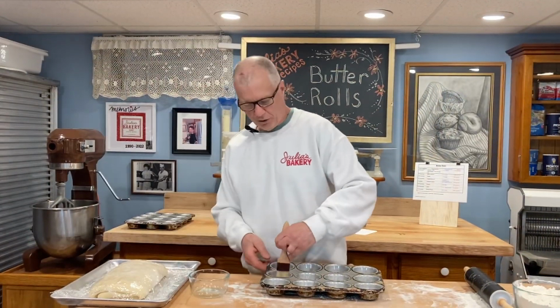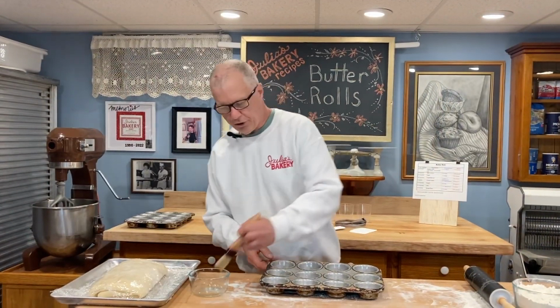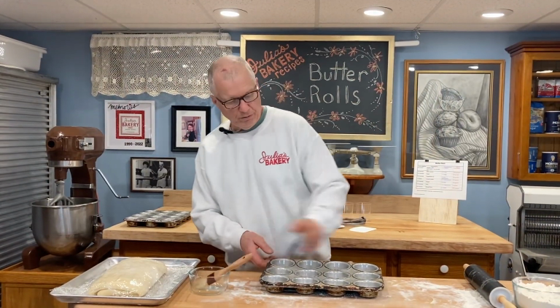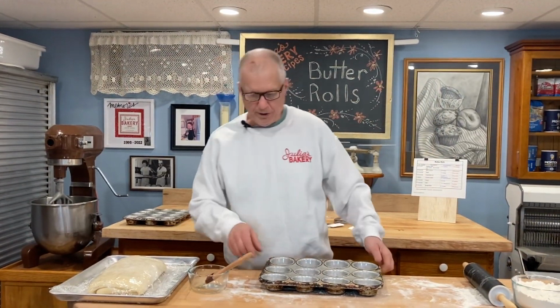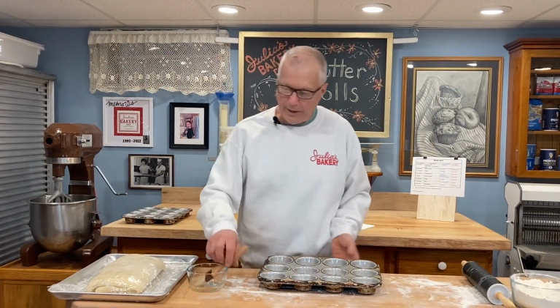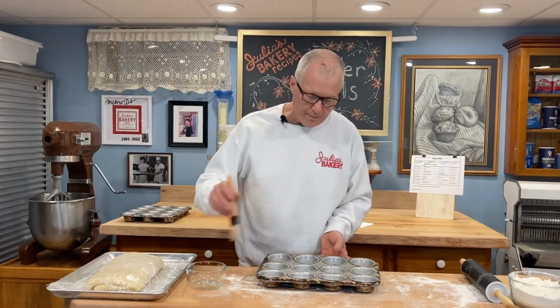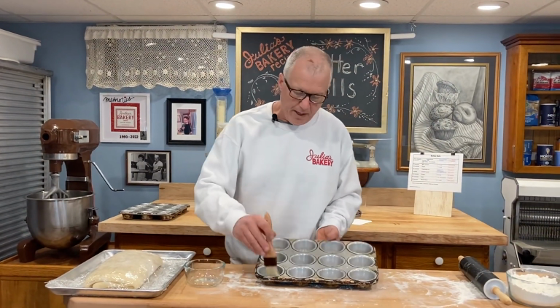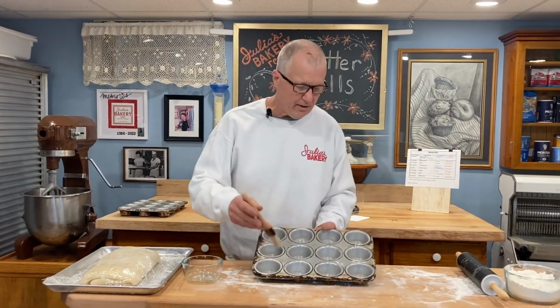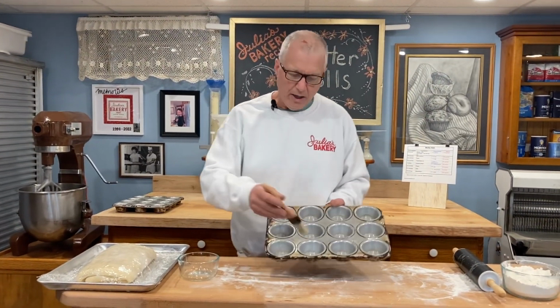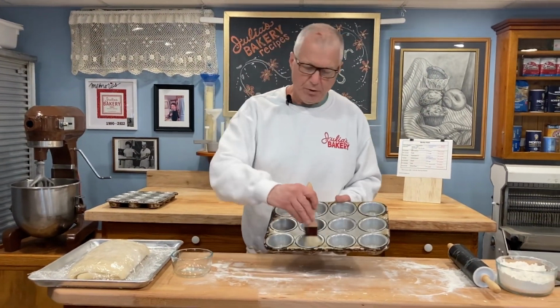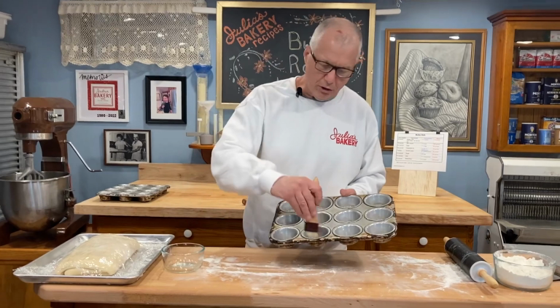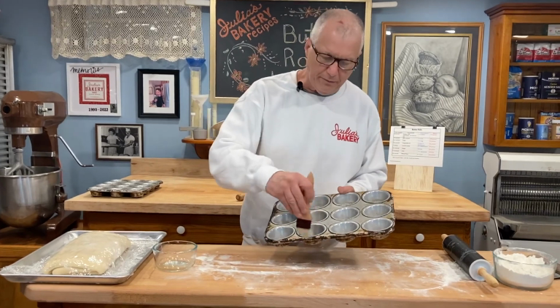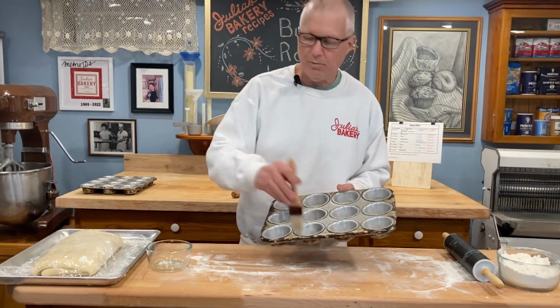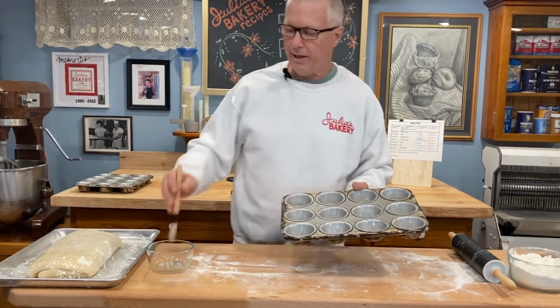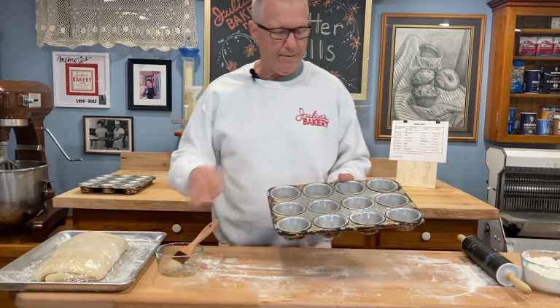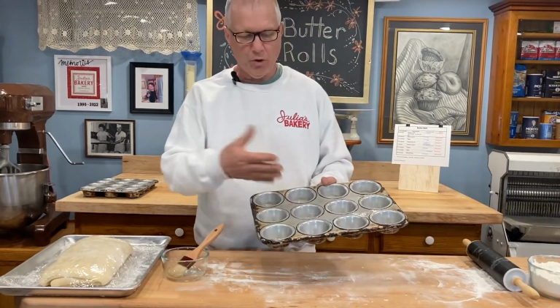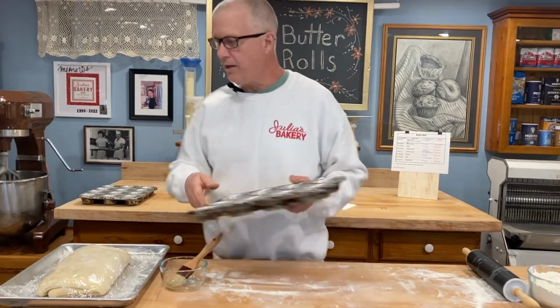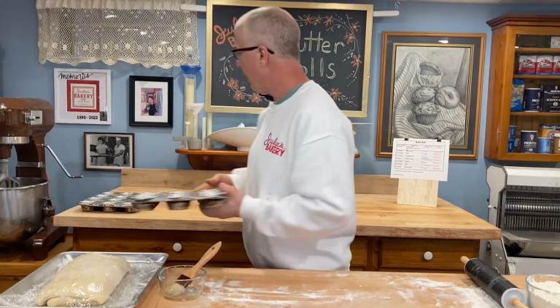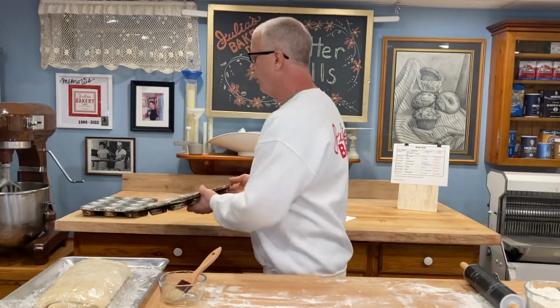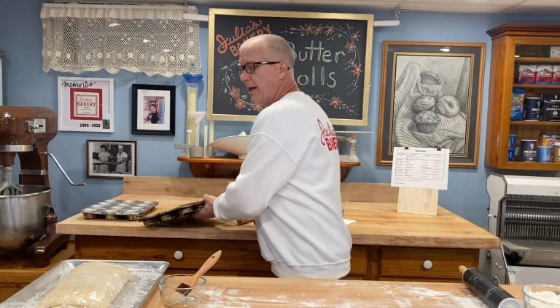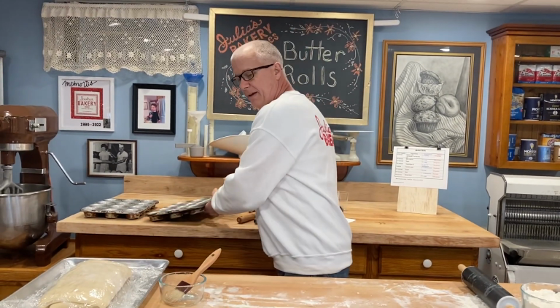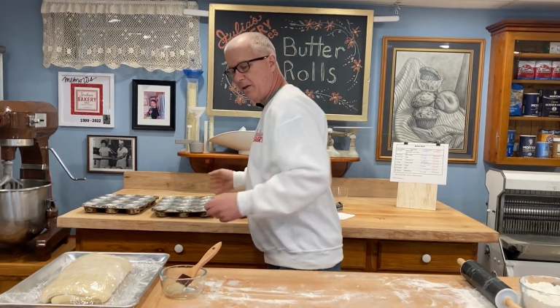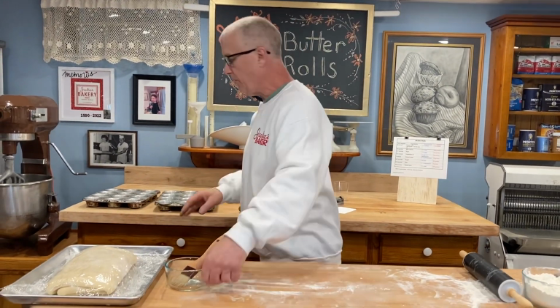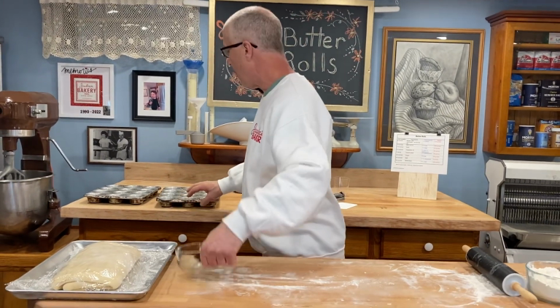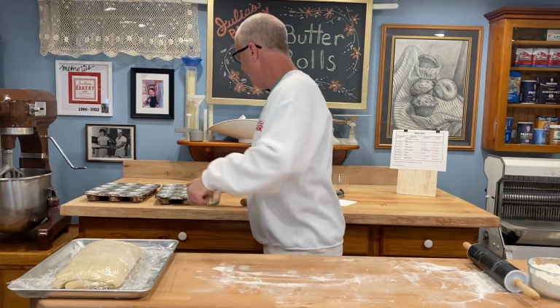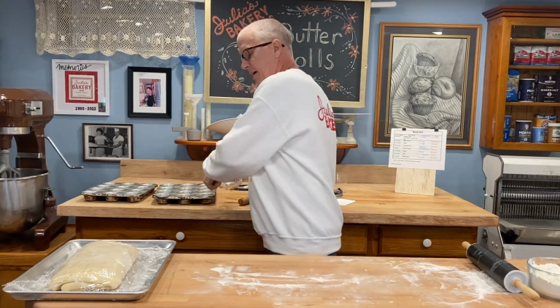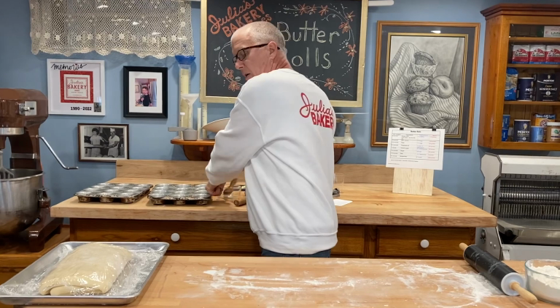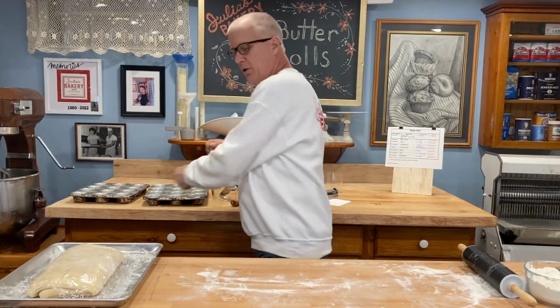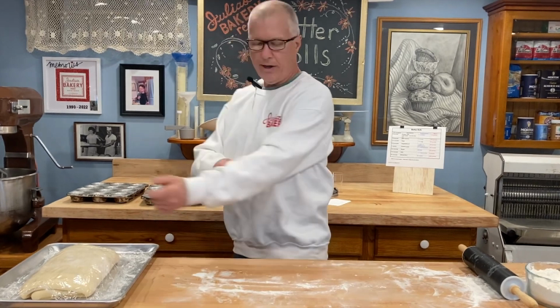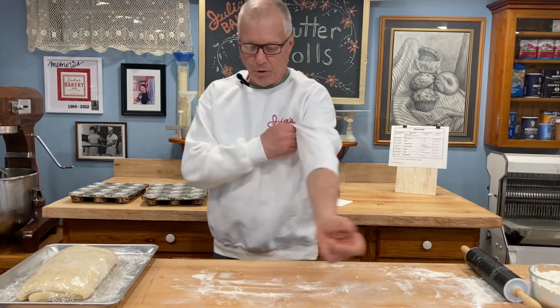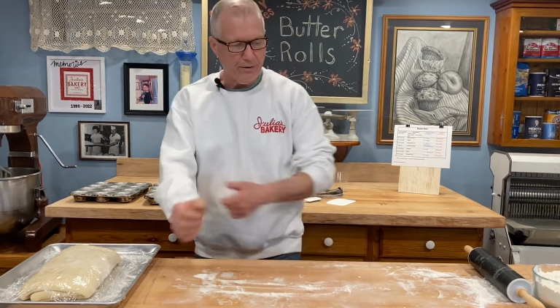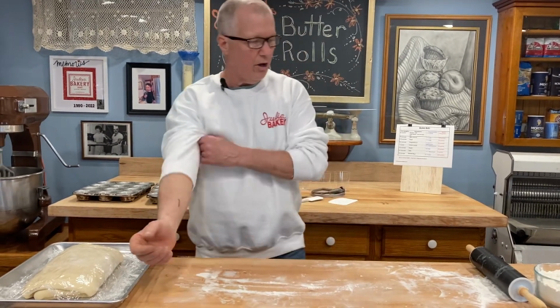I just finished greasing and oiling my pans — just putting a little bit of vegetable oil on them, that's all they need. I have those ready and now I'm going to show you how to portion out this dough.